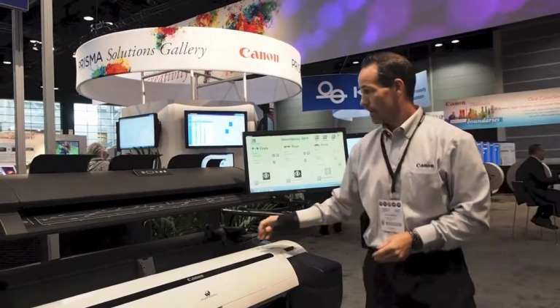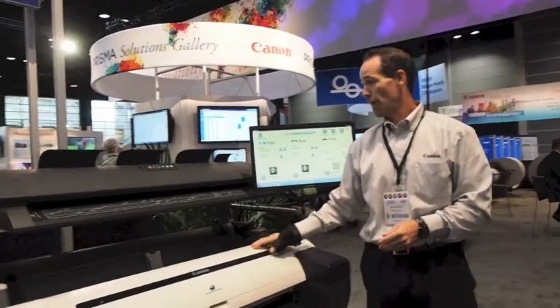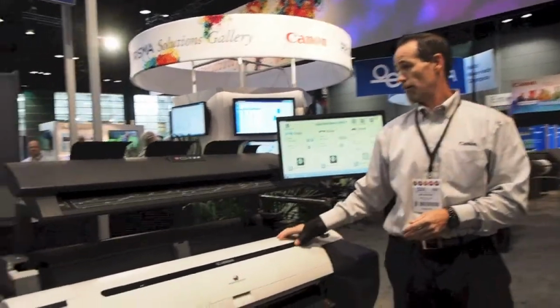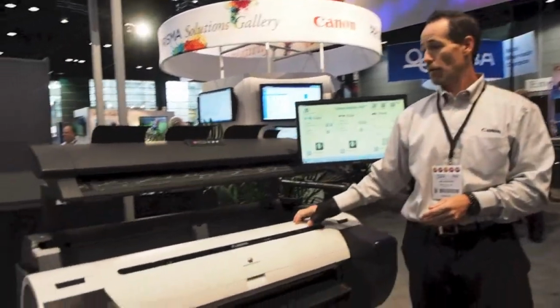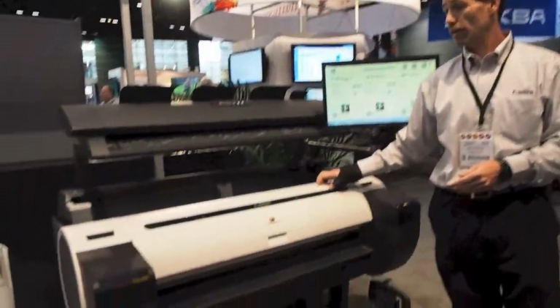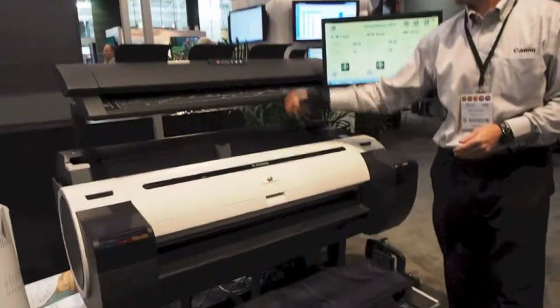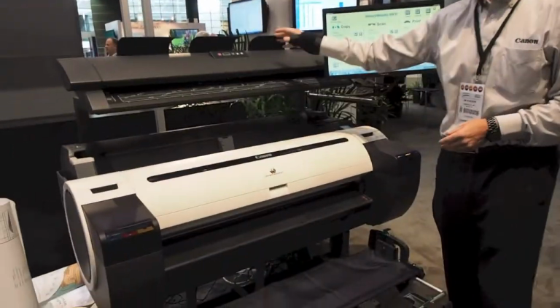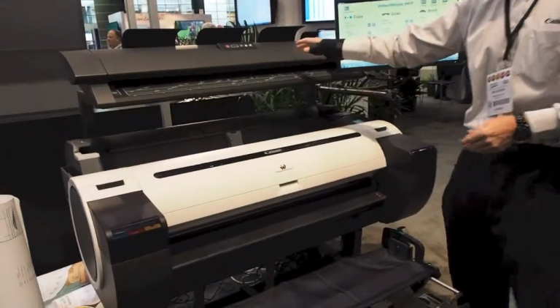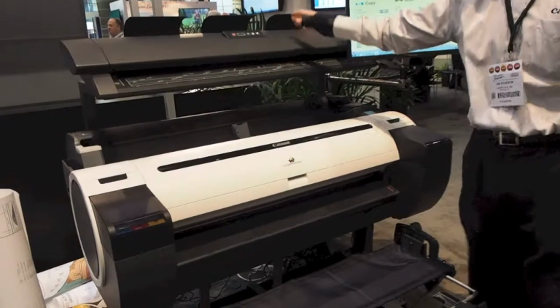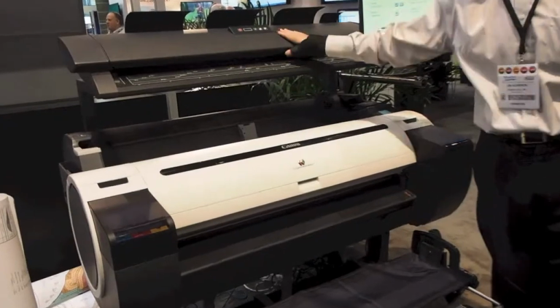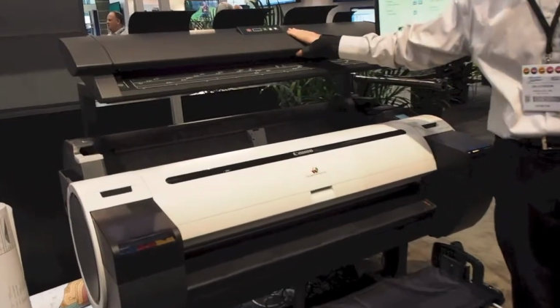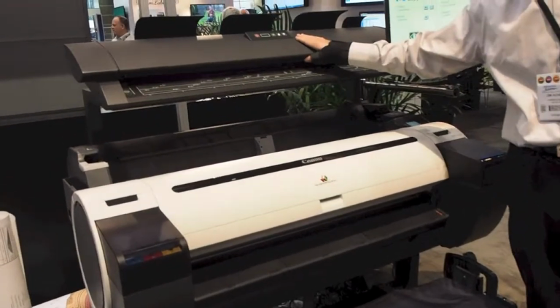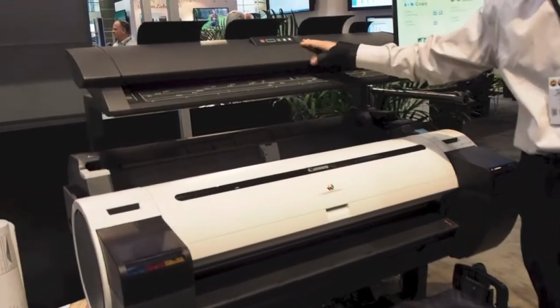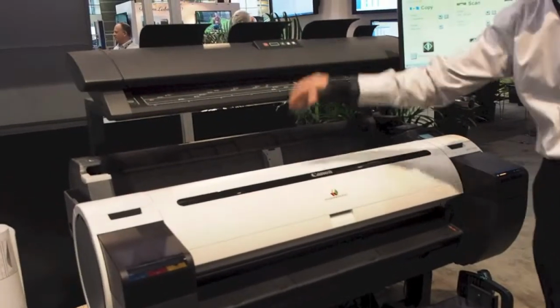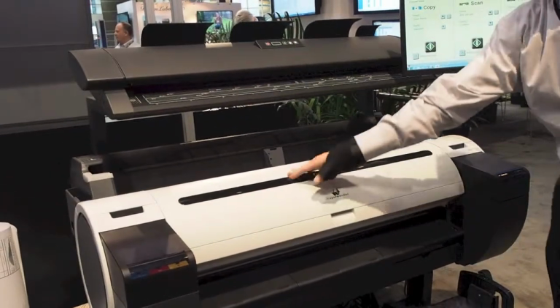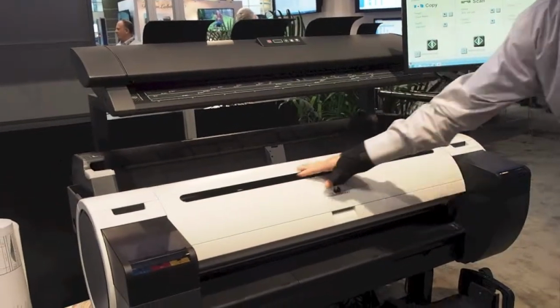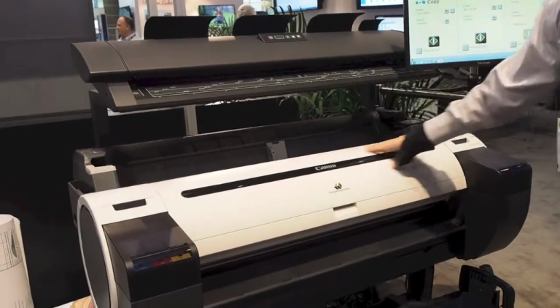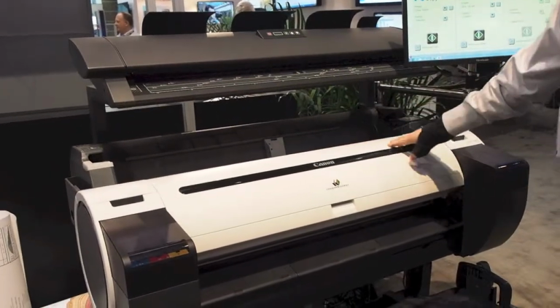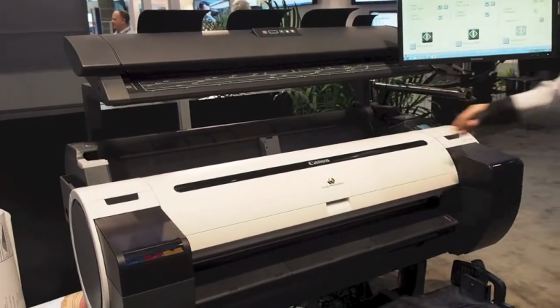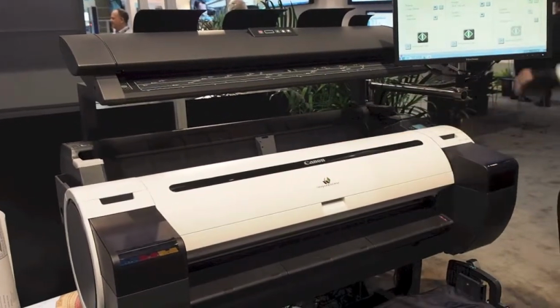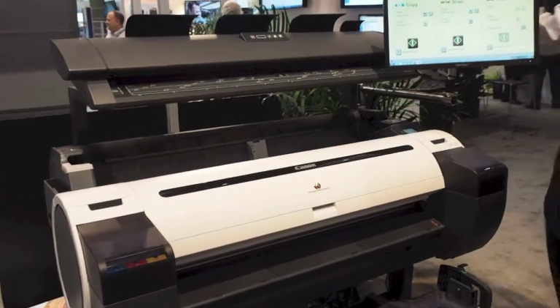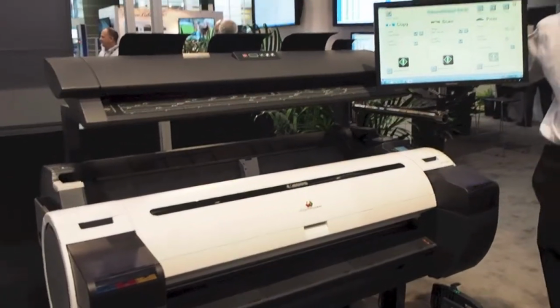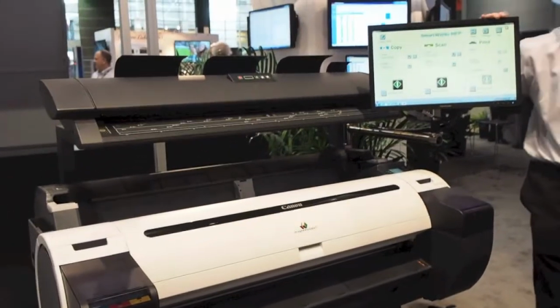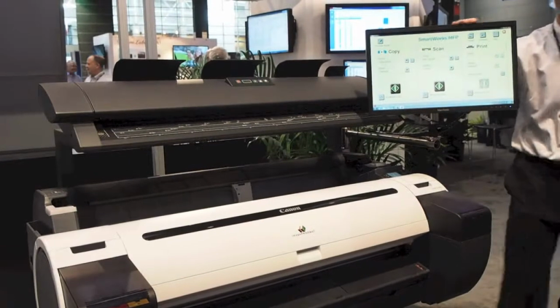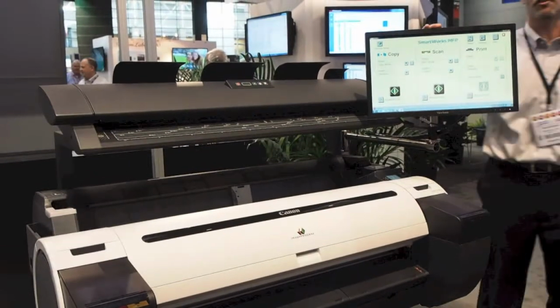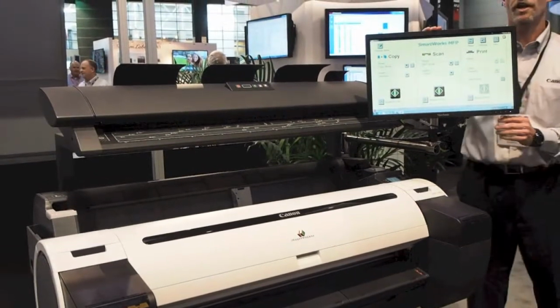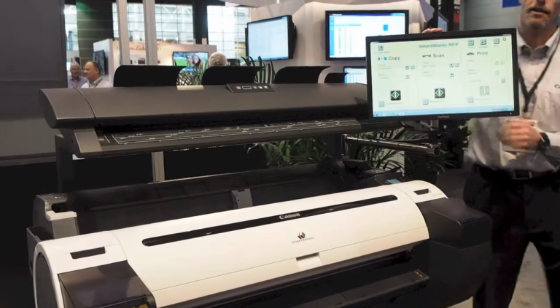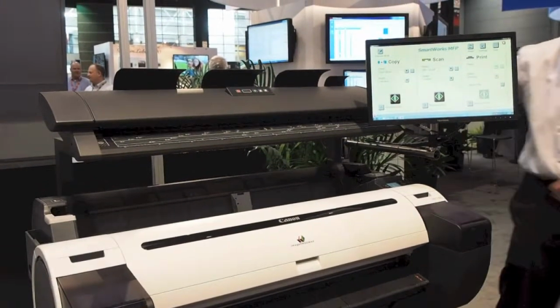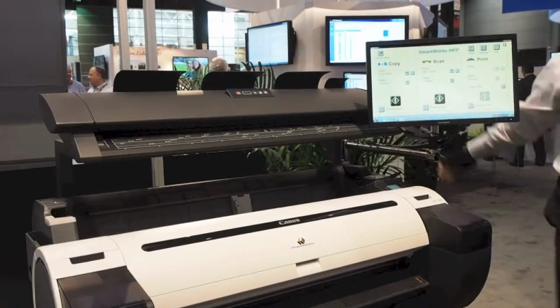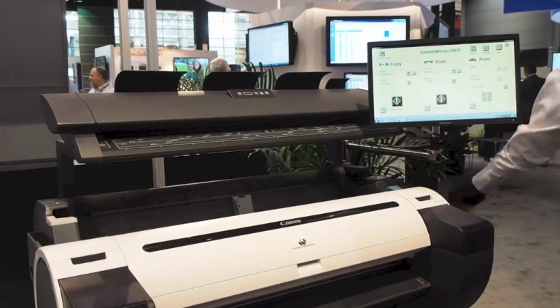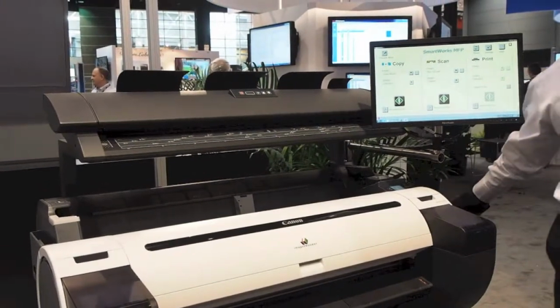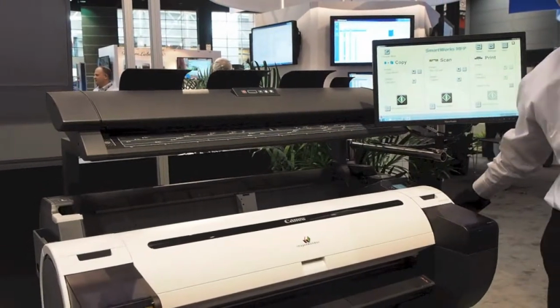Today, what we're going to look at is roughly a ColorTrek scanner, an IPF785 printer, bundled with a 22-inch display and an HRPC on the back.